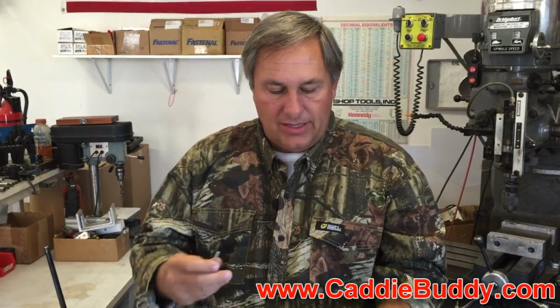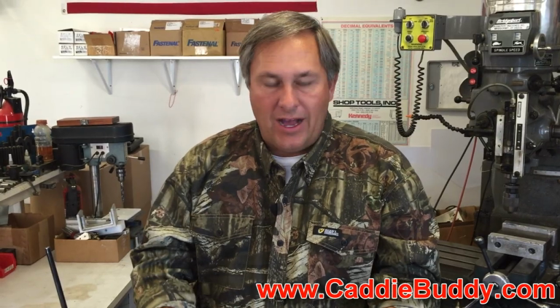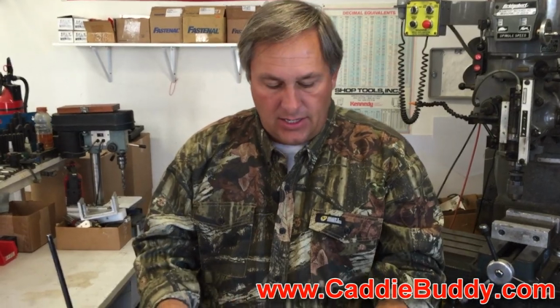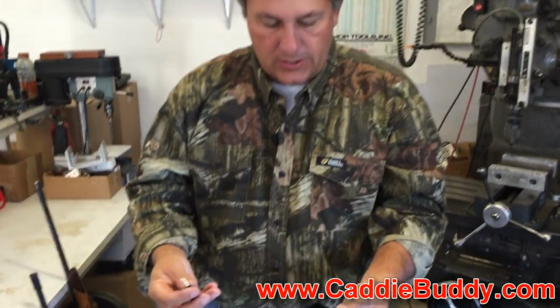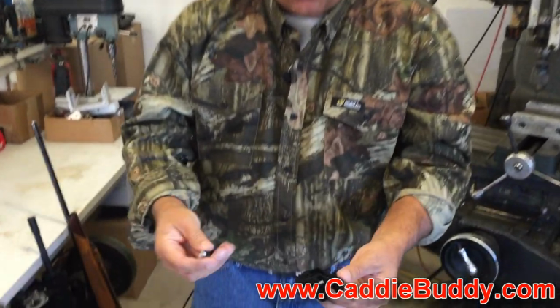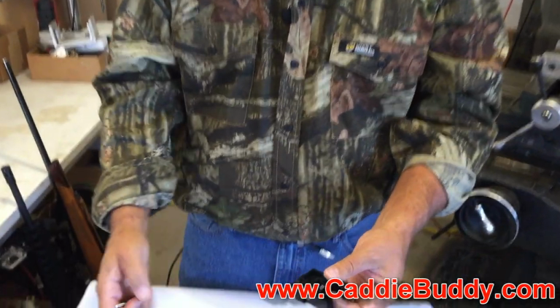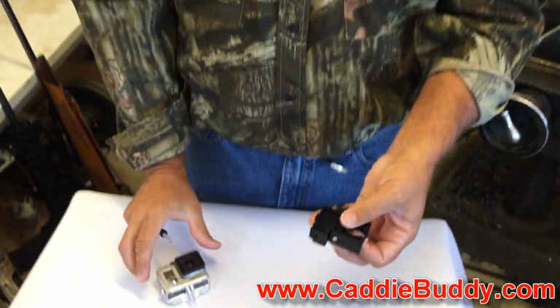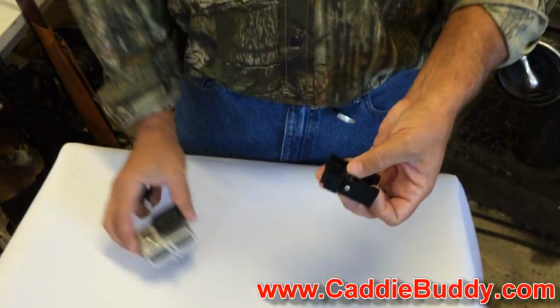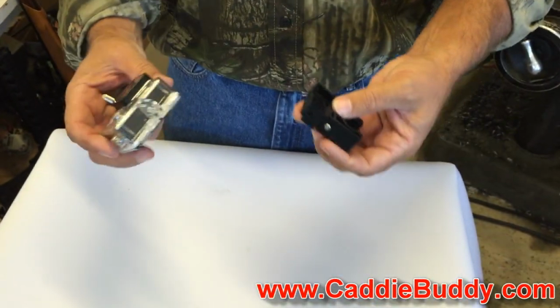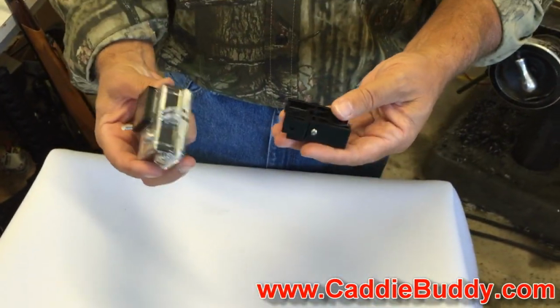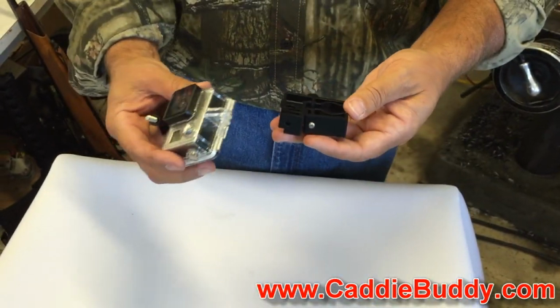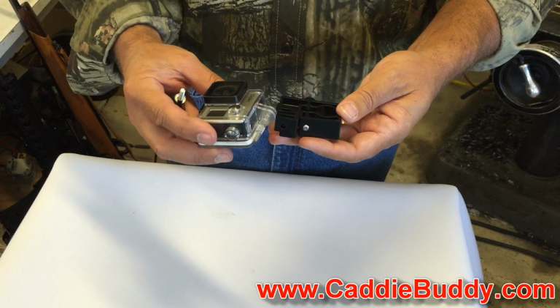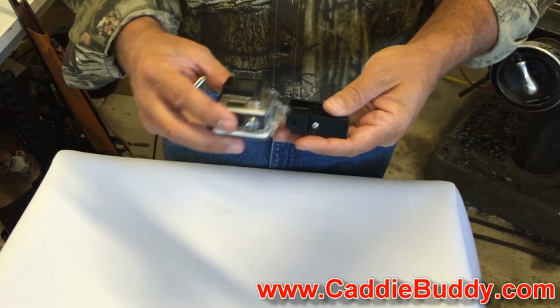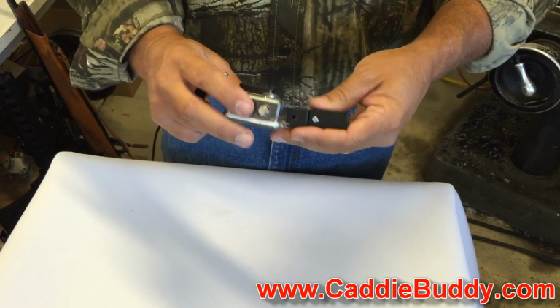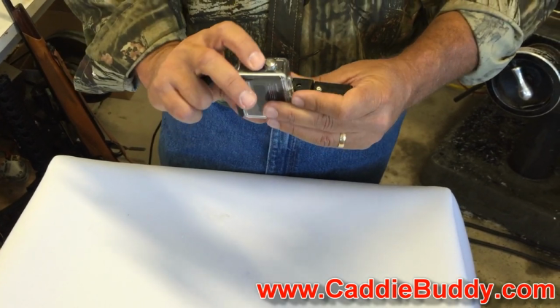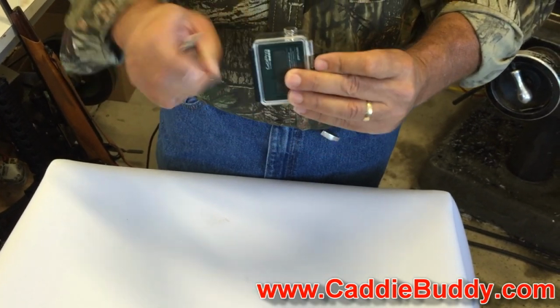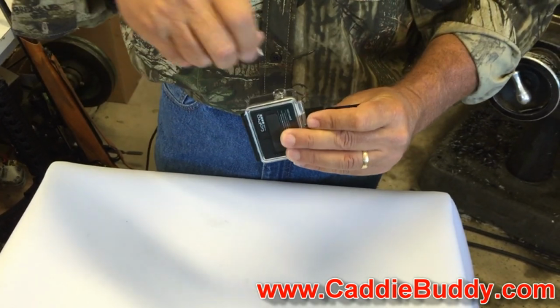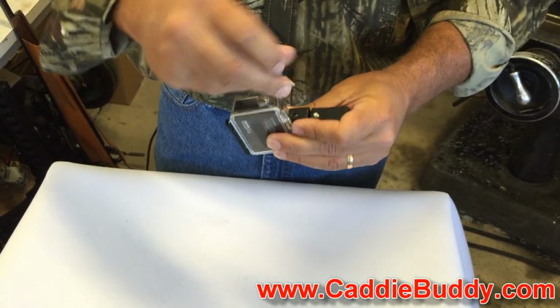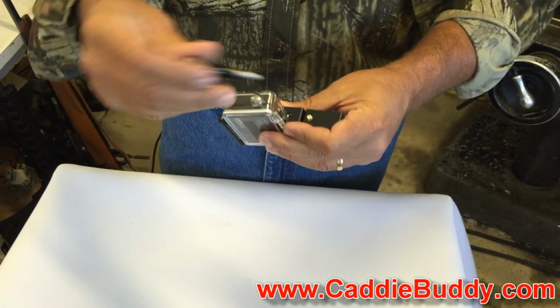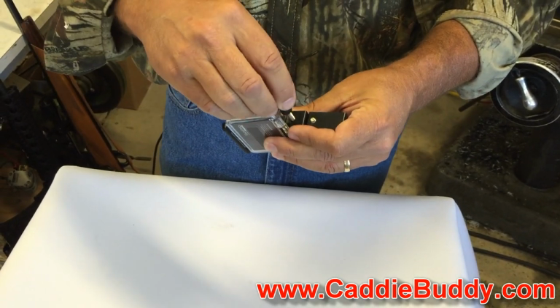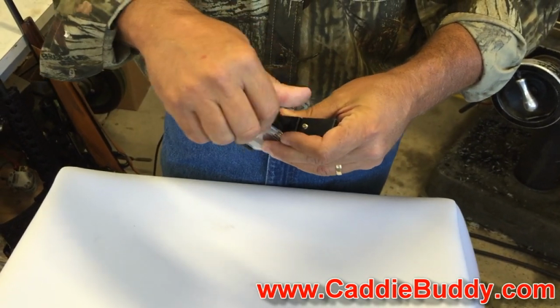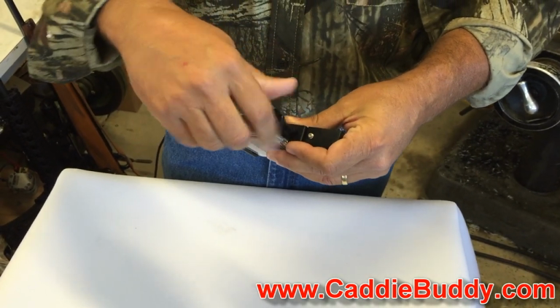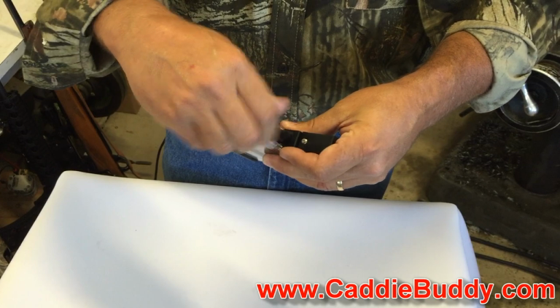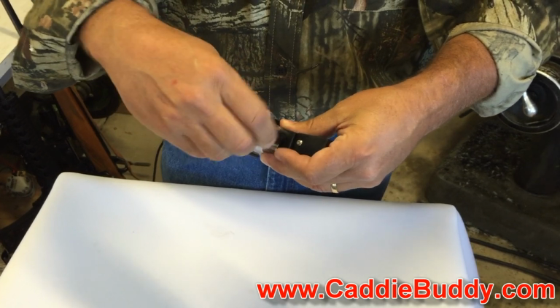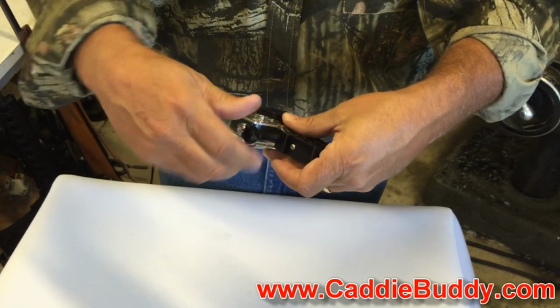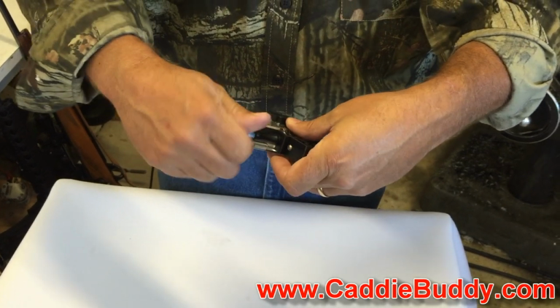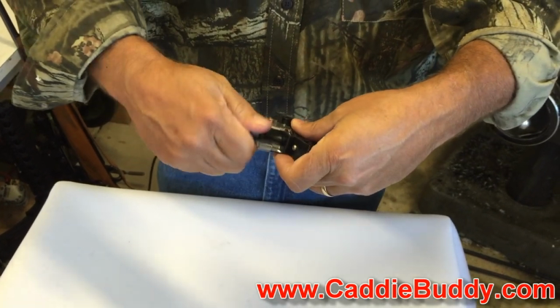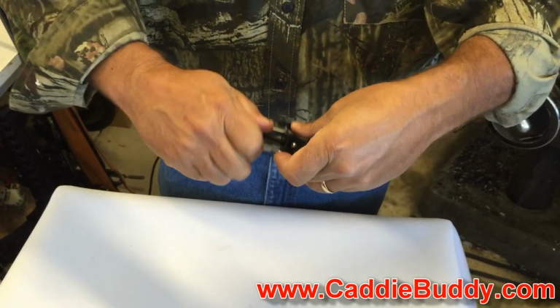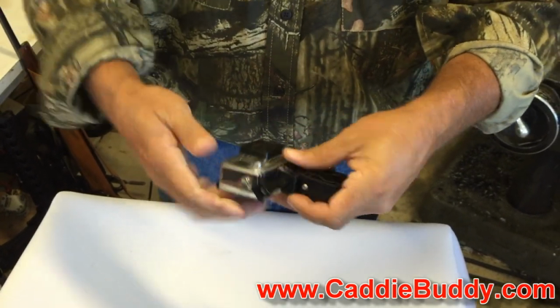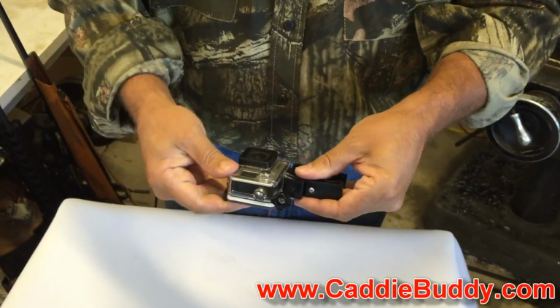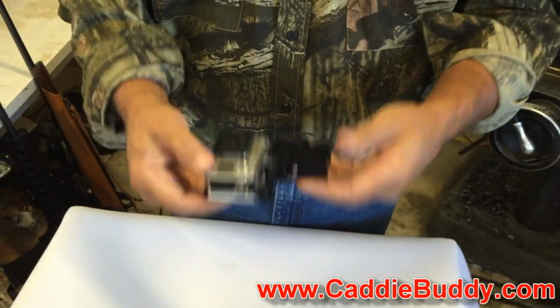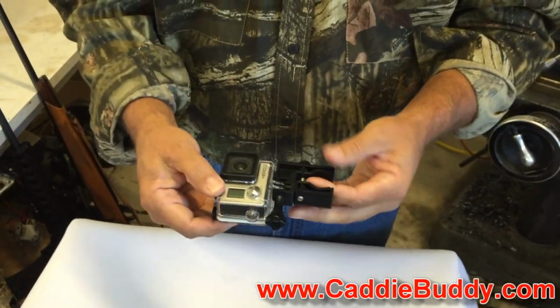Let me show you how easy it works — it's really simple. To mount your GoPro onto this mount, you simply slide your GoPro in, you line up the hole, you take your pin and you put it through like so, you screw it in place, and now your GoPro is lashed on nice and tight.